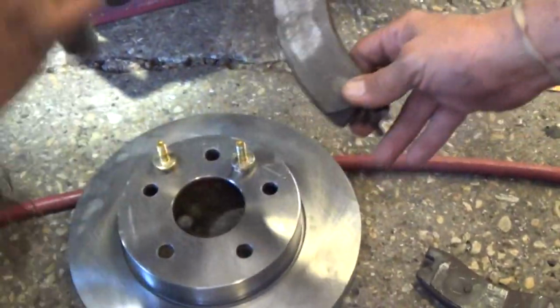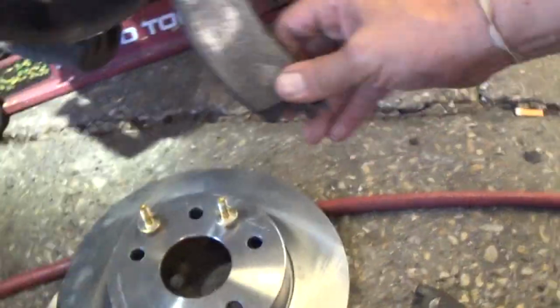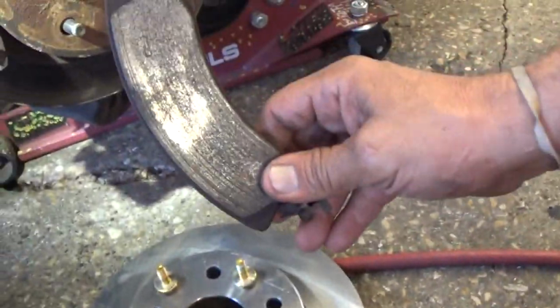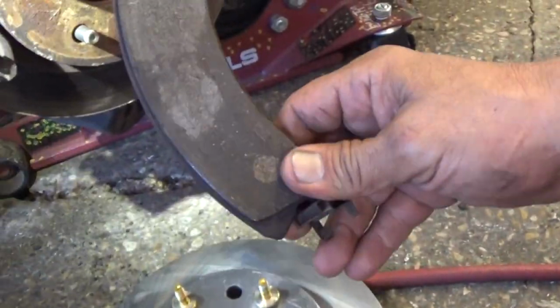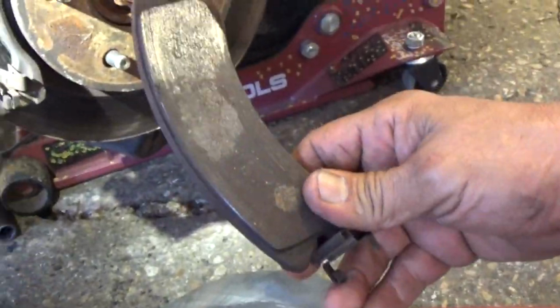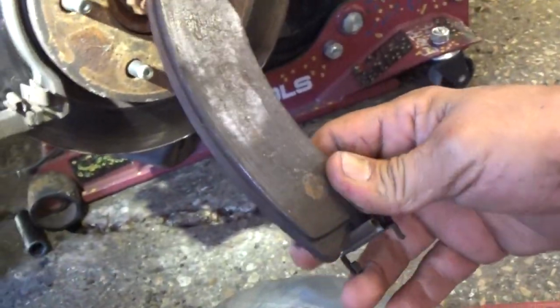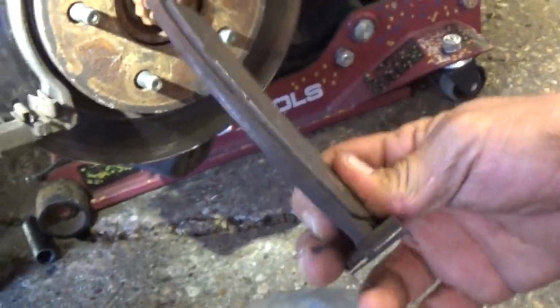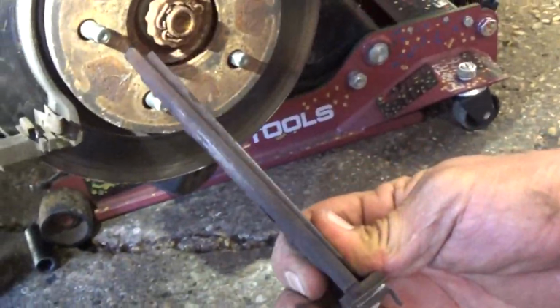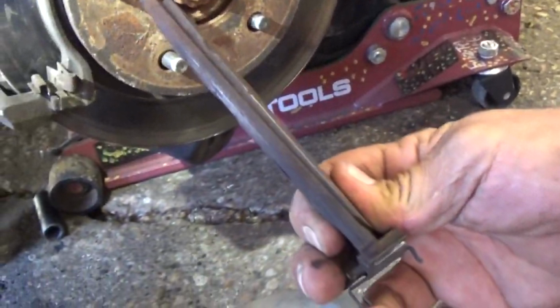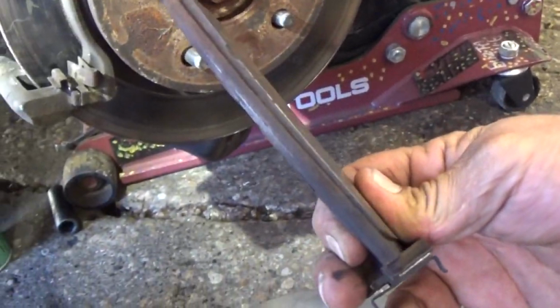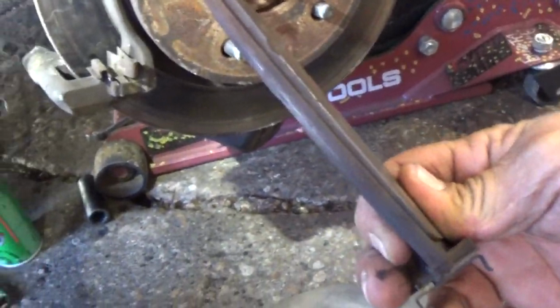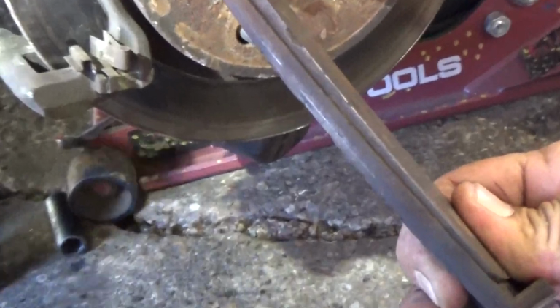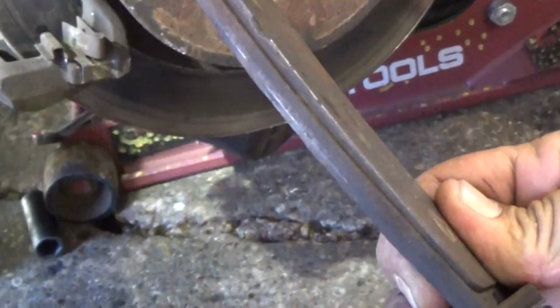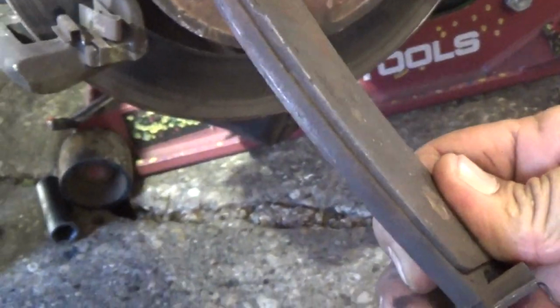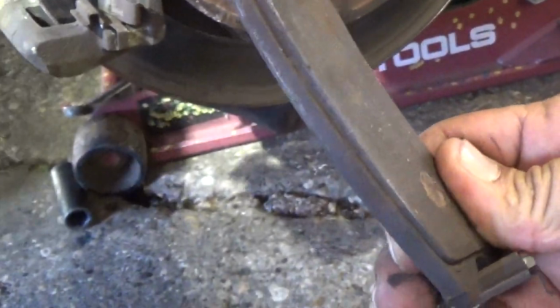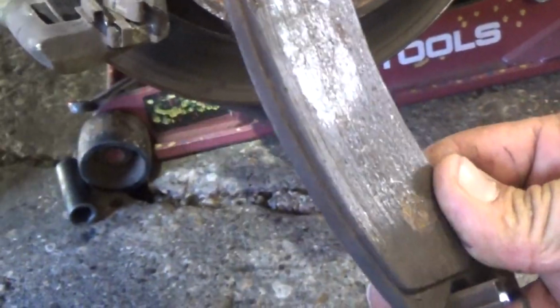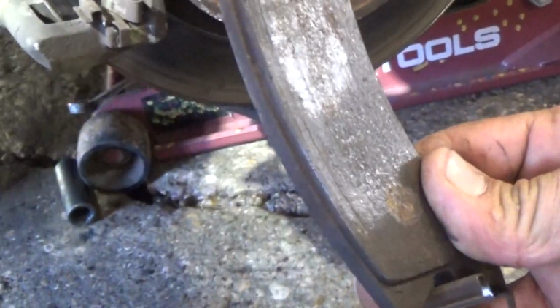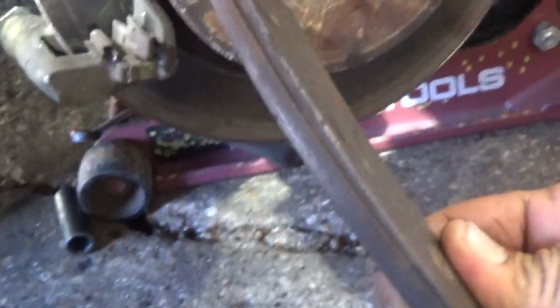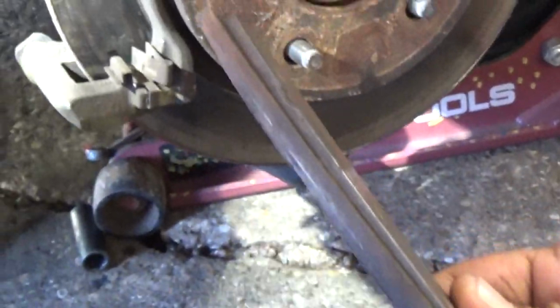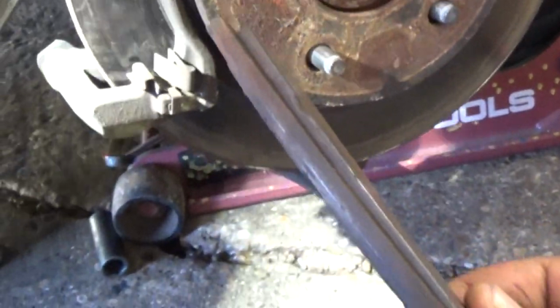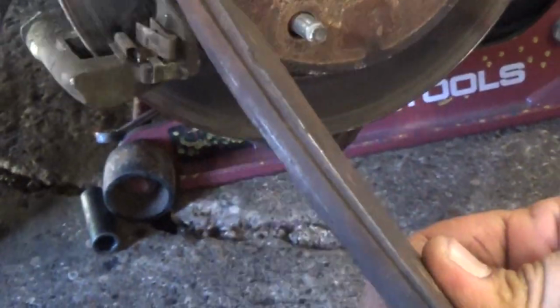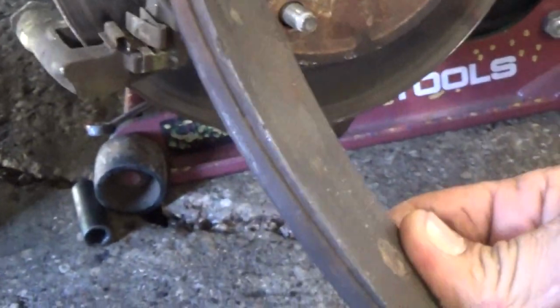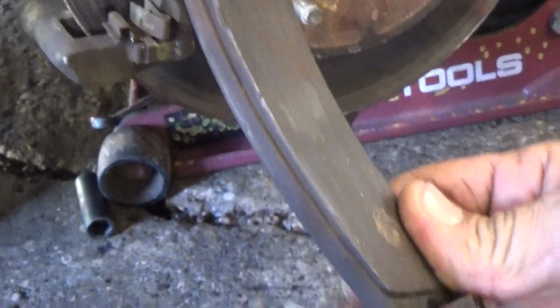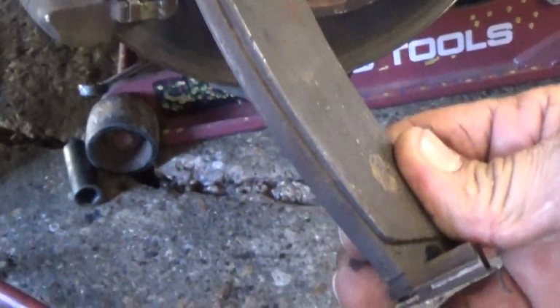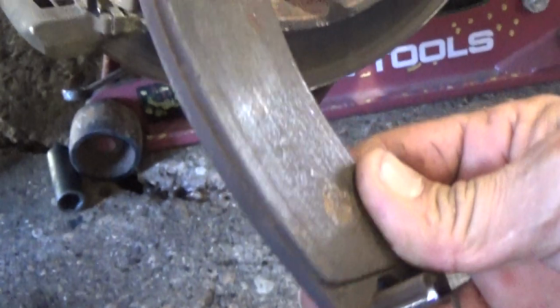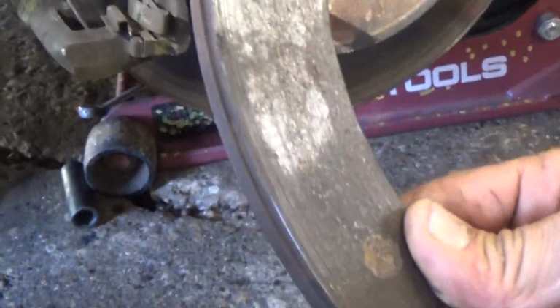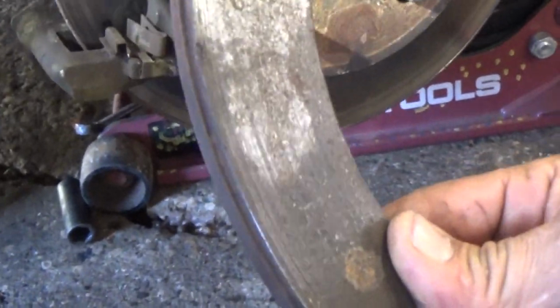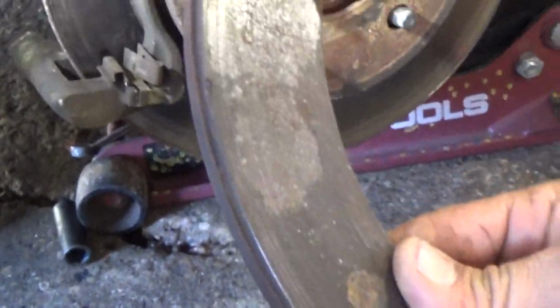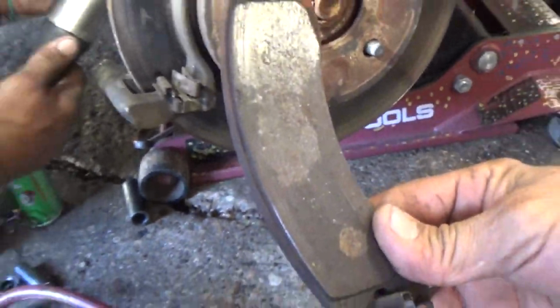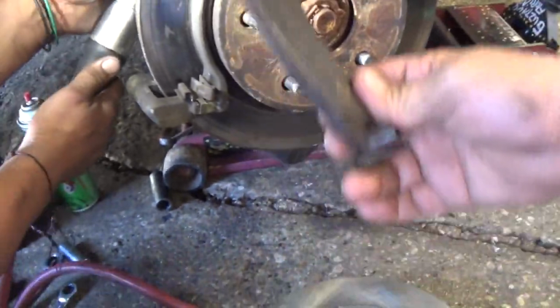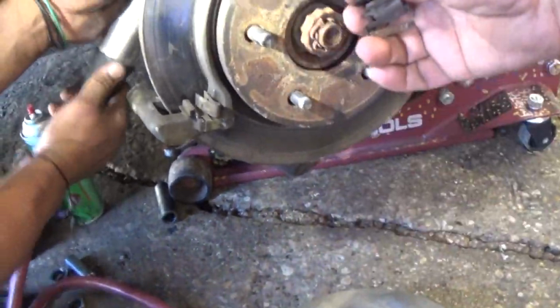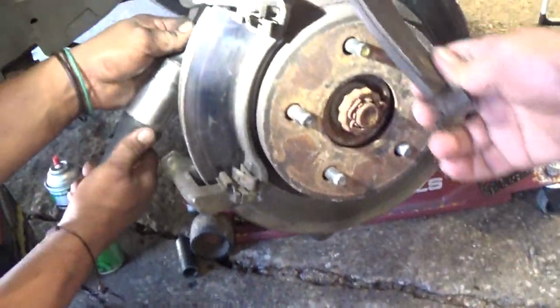As you can see, they're pretty worn out. Life expectancy on this pad is probably about 80% worn out. We're changing the pads and the rotors.